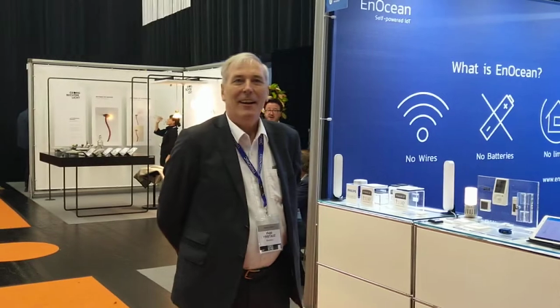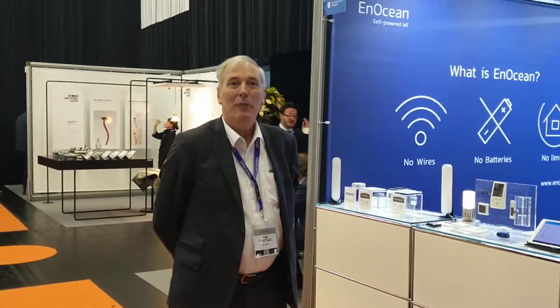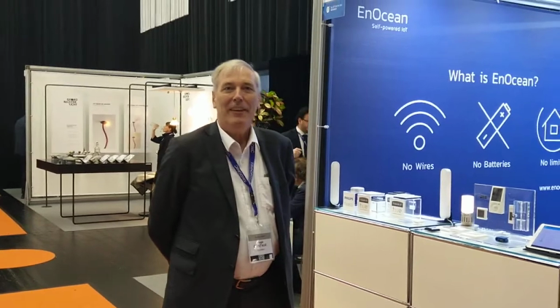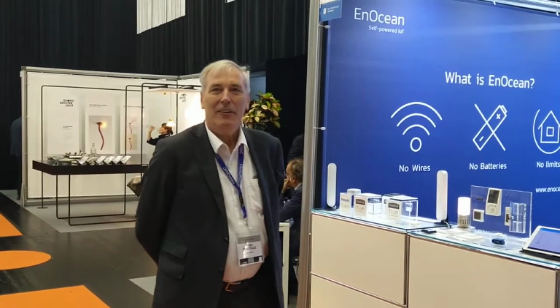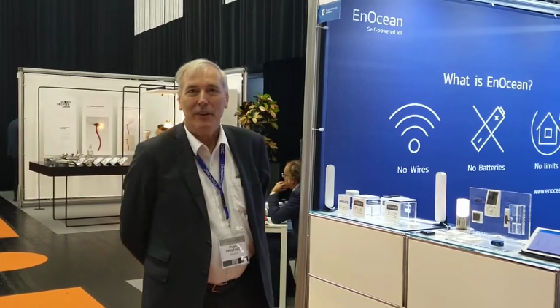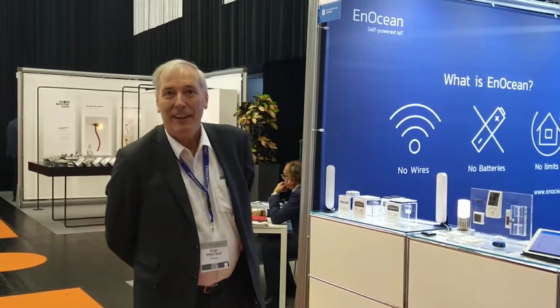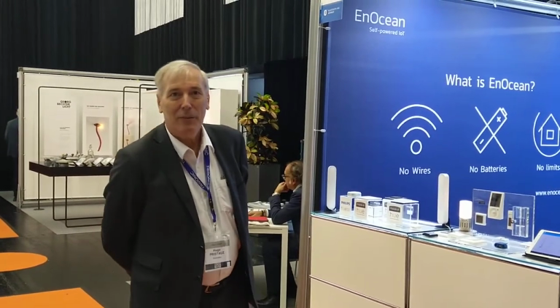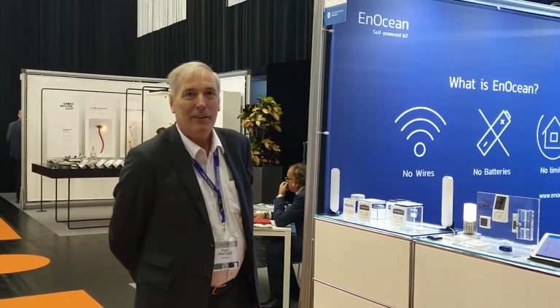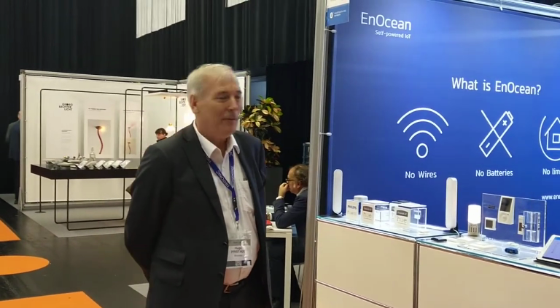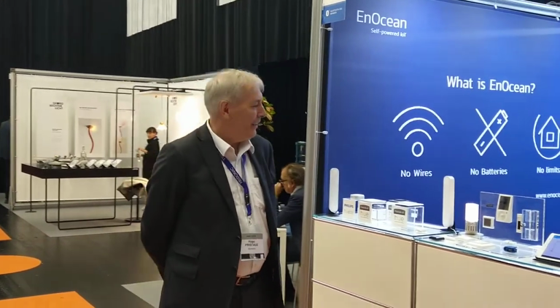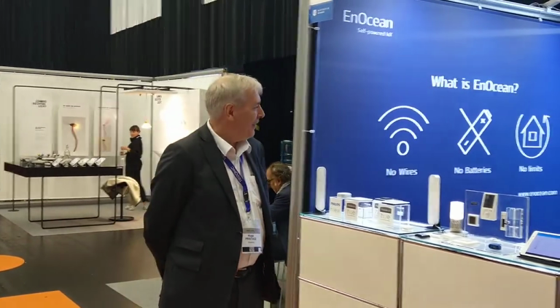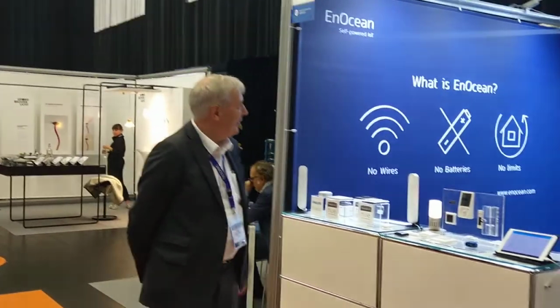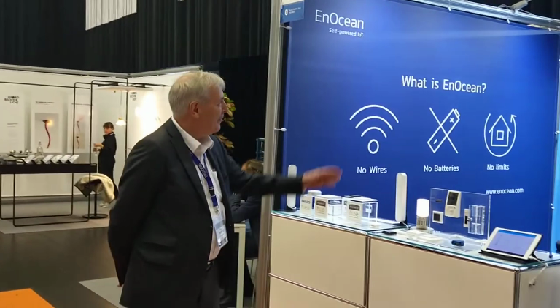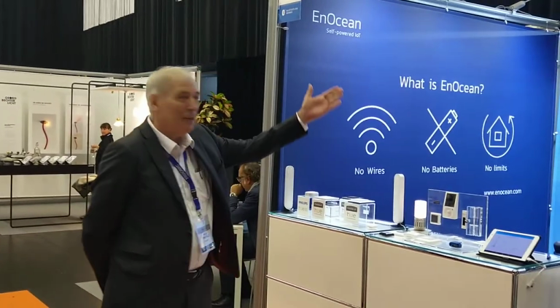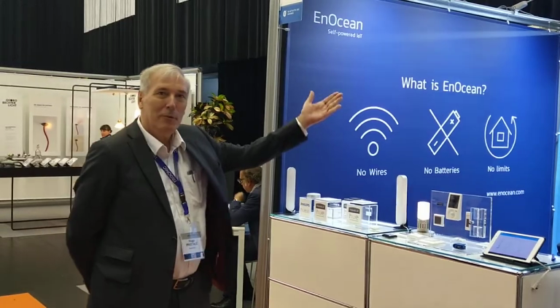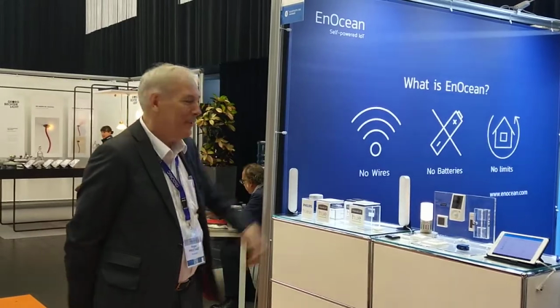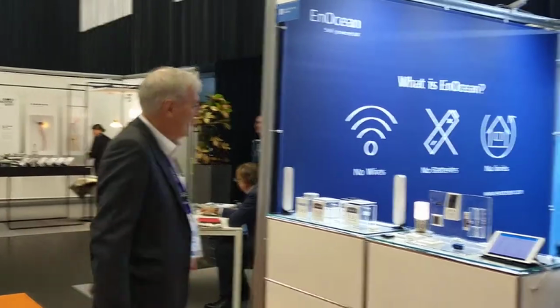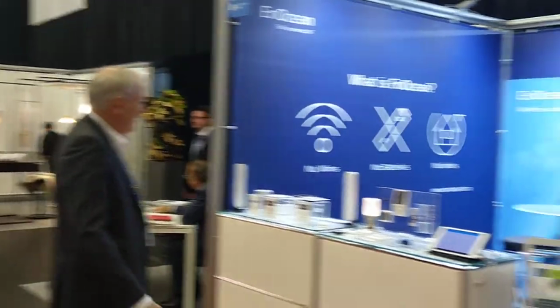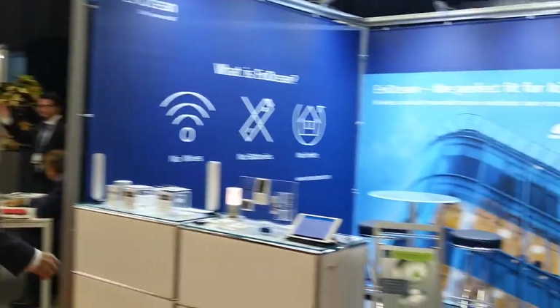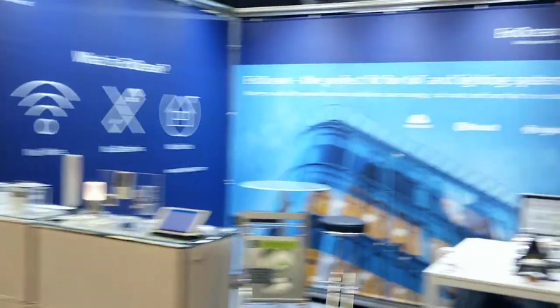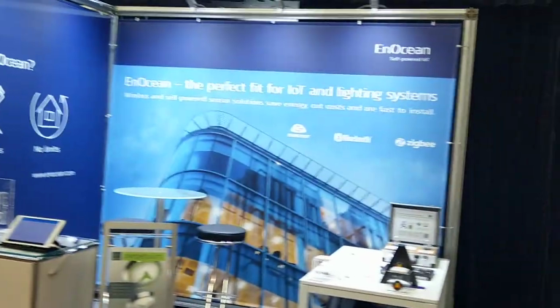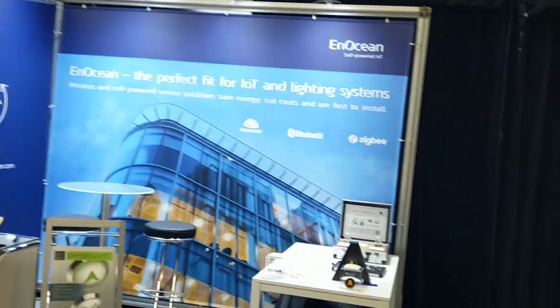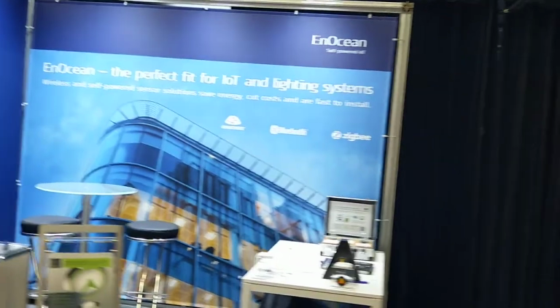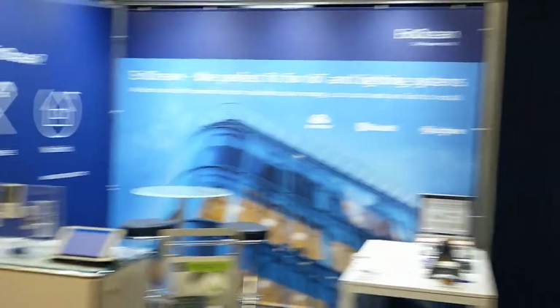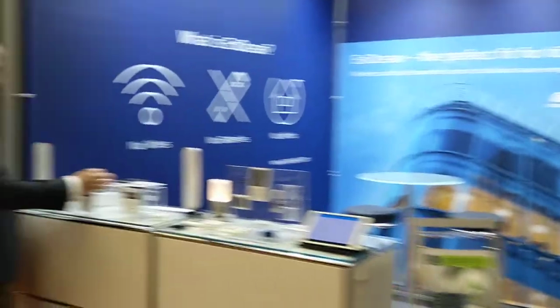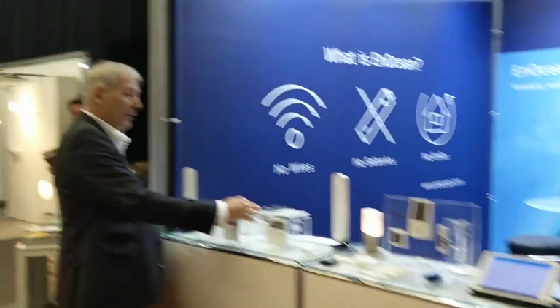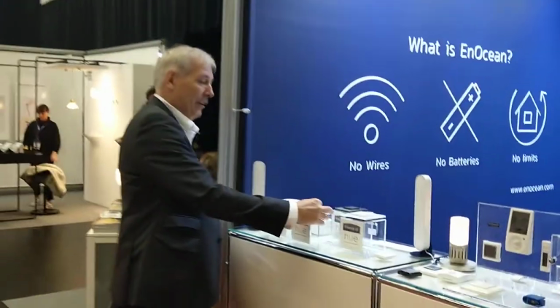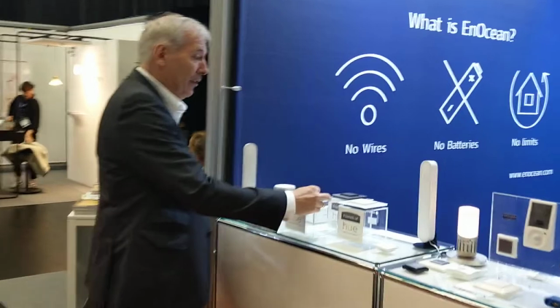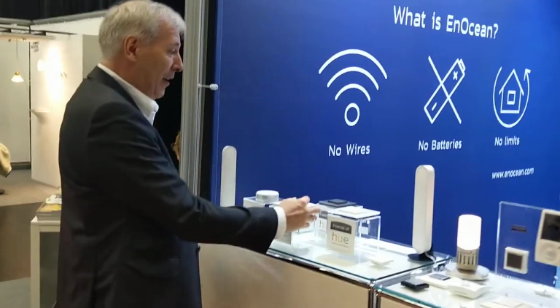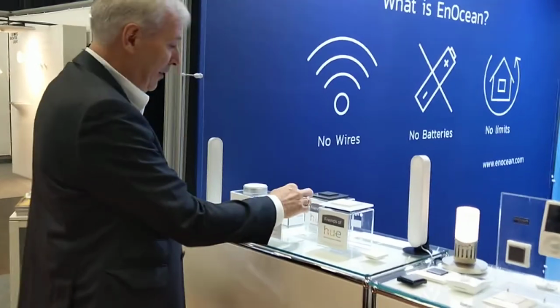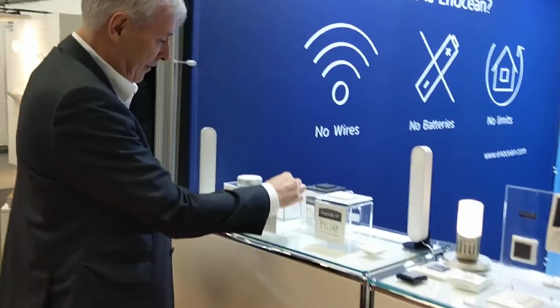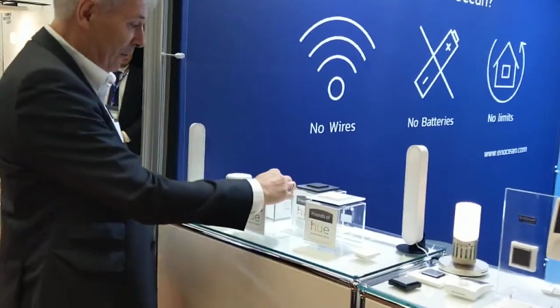Hello, we are here at Trends in Lighting 2019 in Bregenz, and this is the Inocean booth. They have nice gadgets with energy harvesting switches.